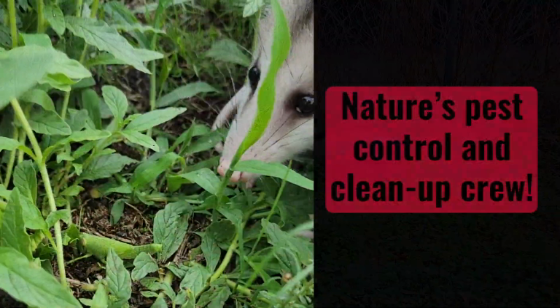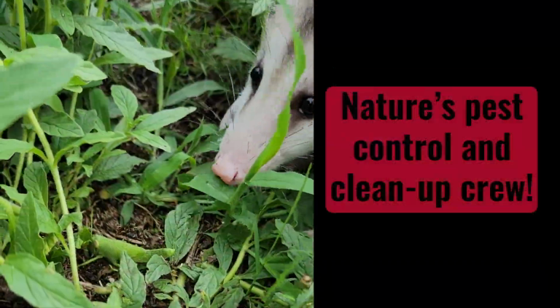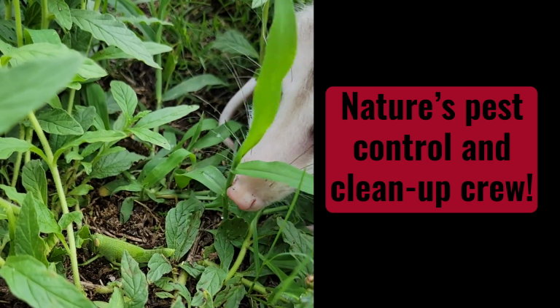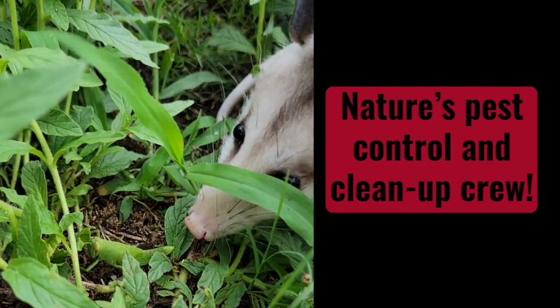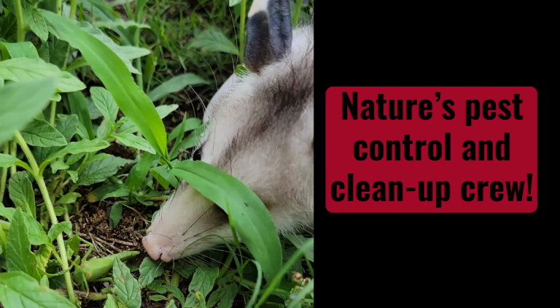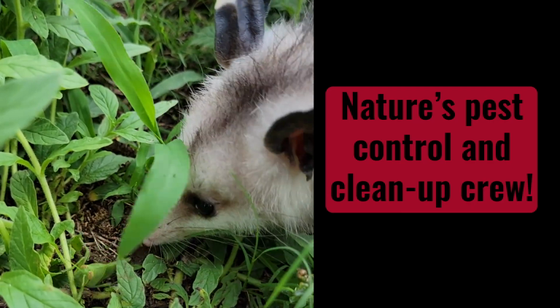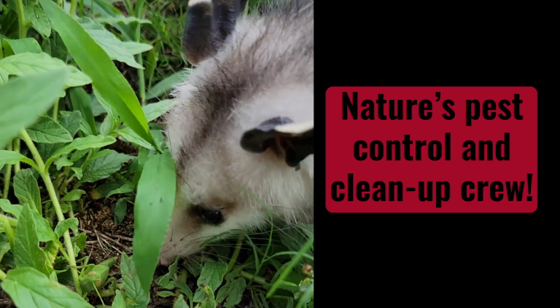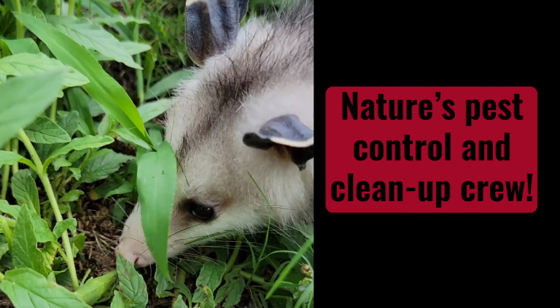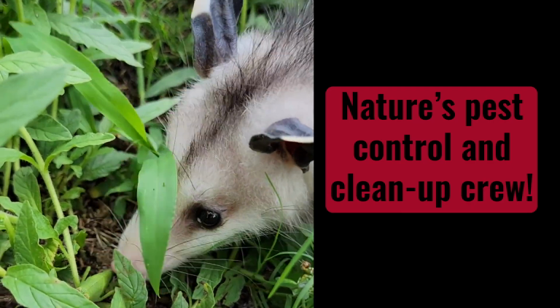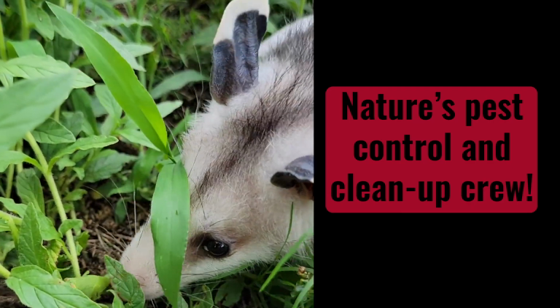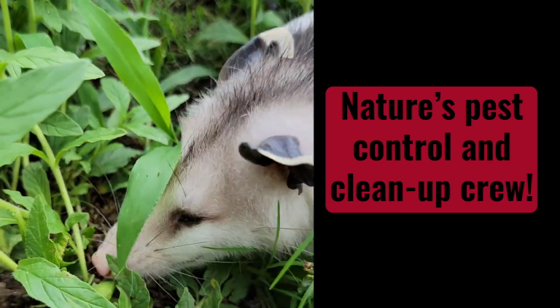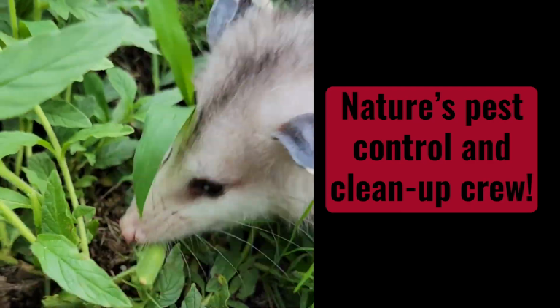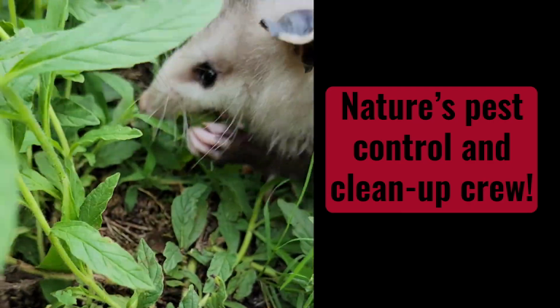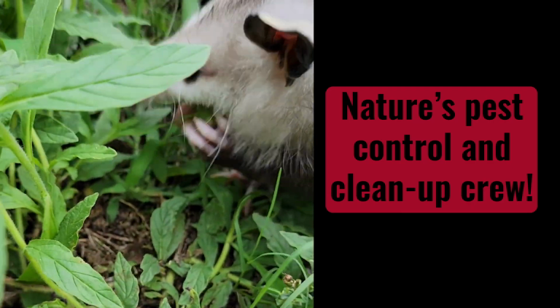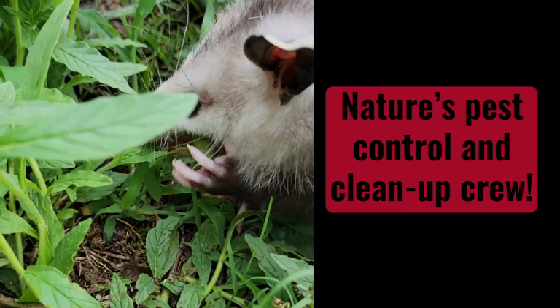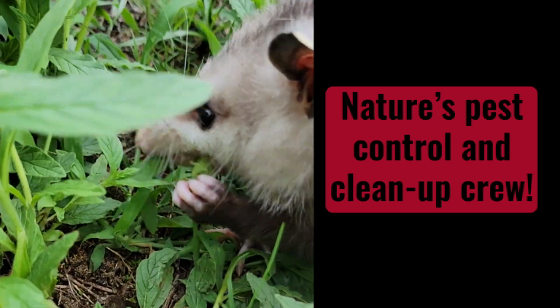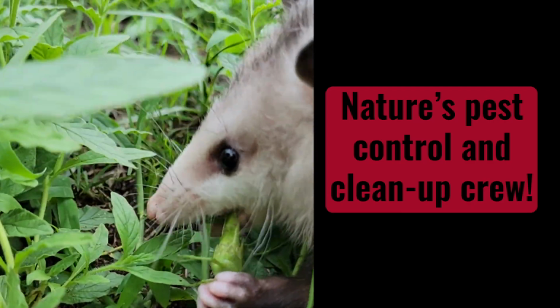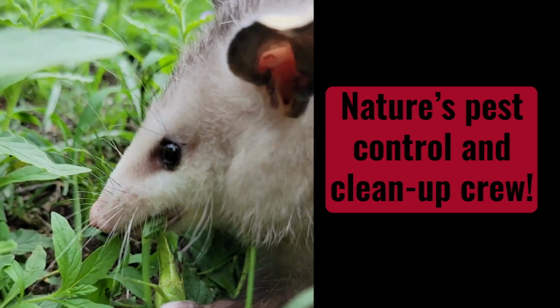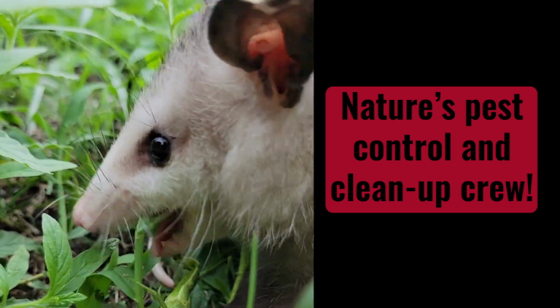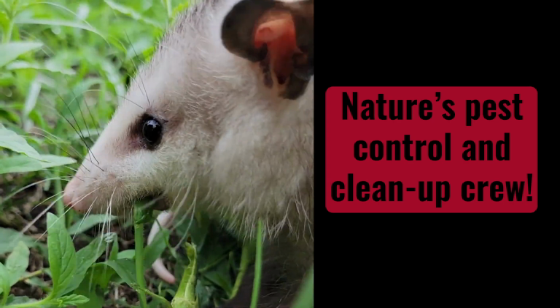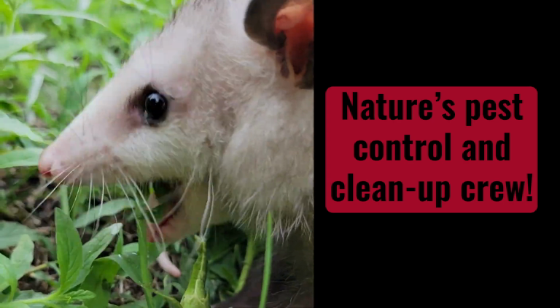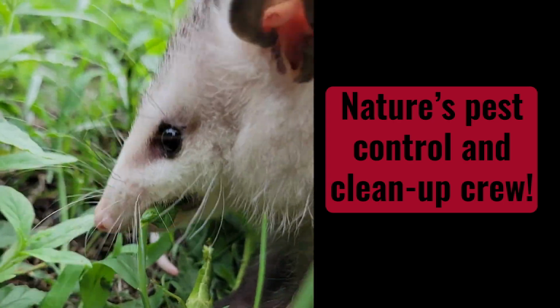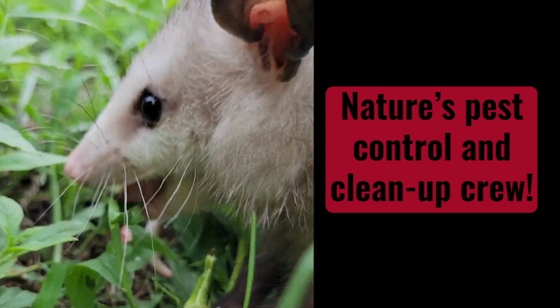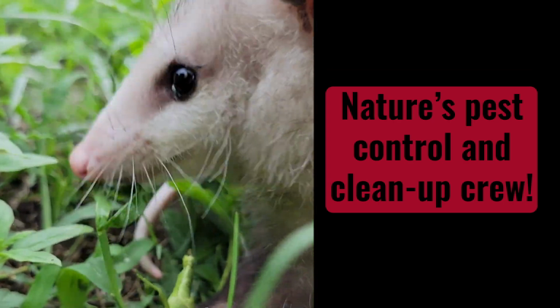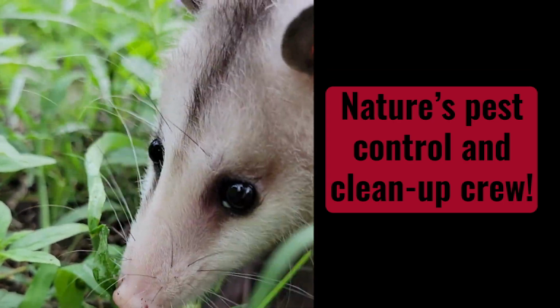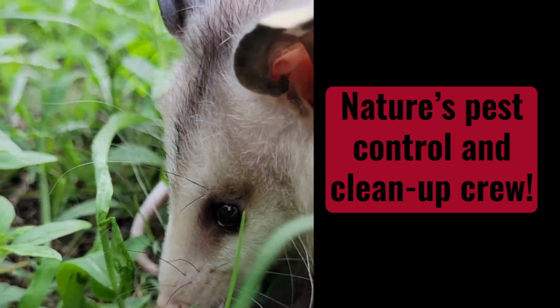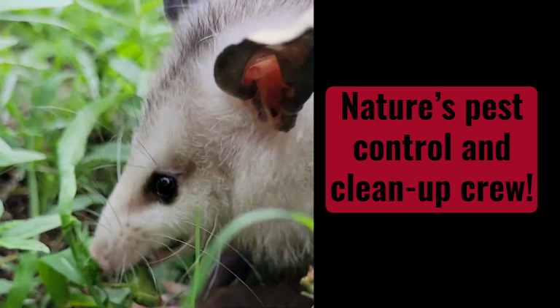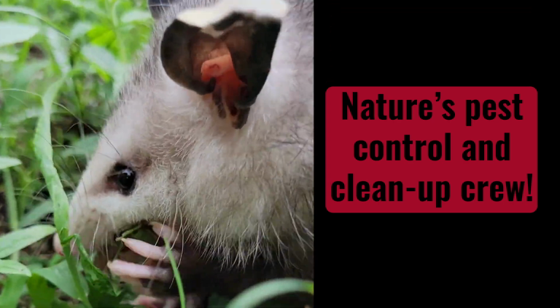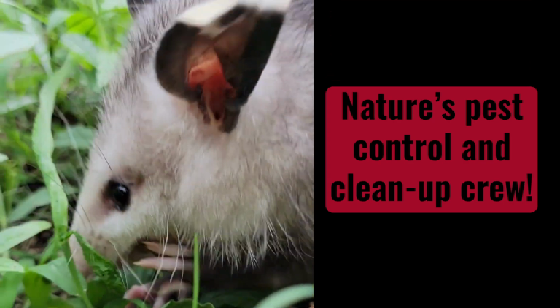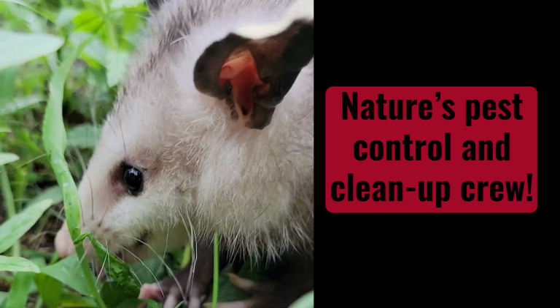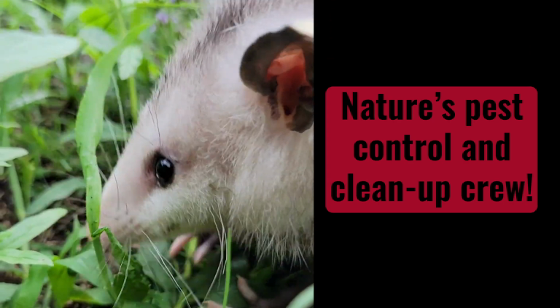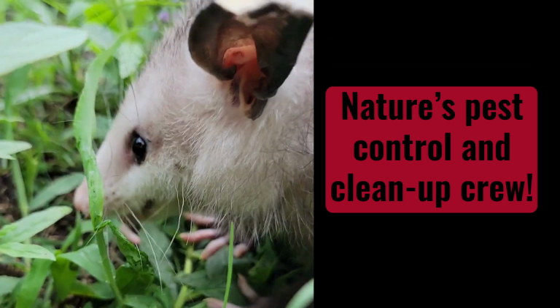Remember, opossums play an important role in our environment by eating pests, spreading seeds, and being a food source for other animals. Sharing our surroundings with them is essential to keeping balance.